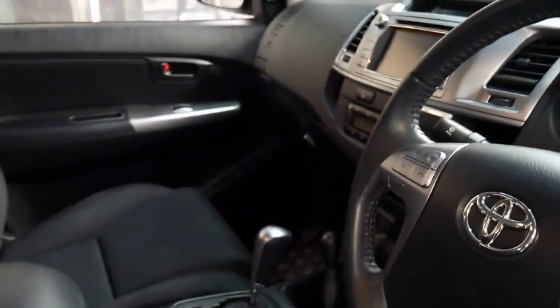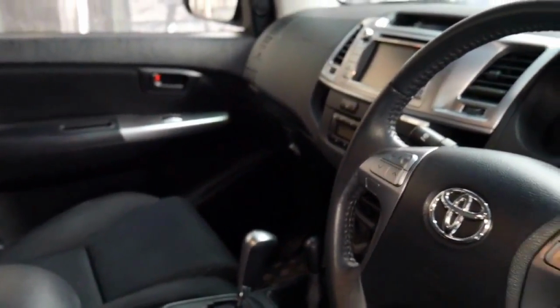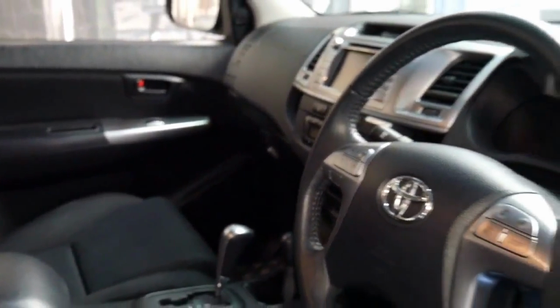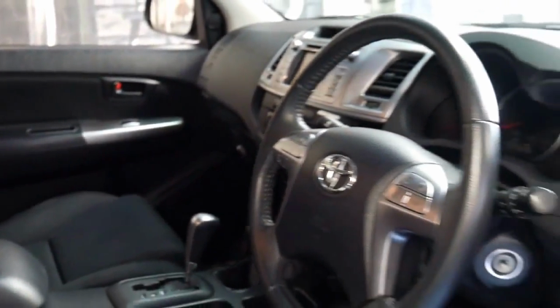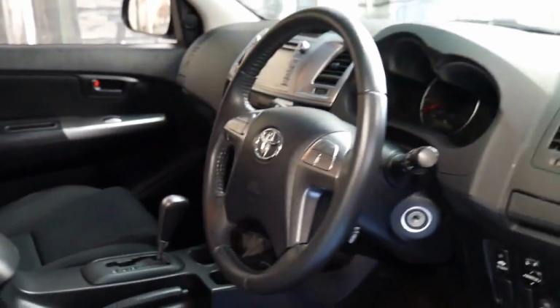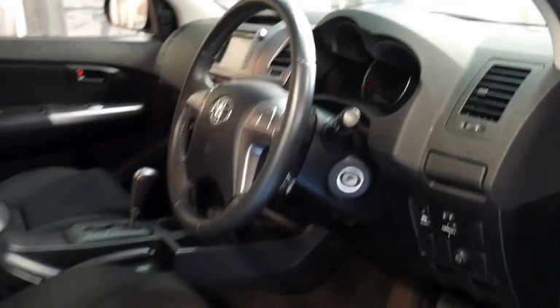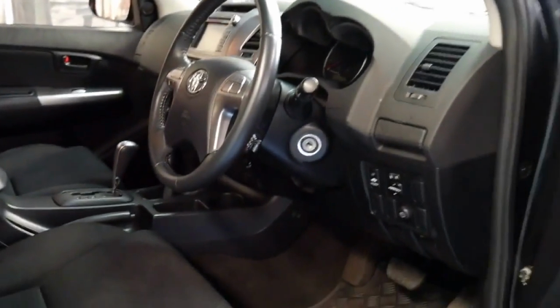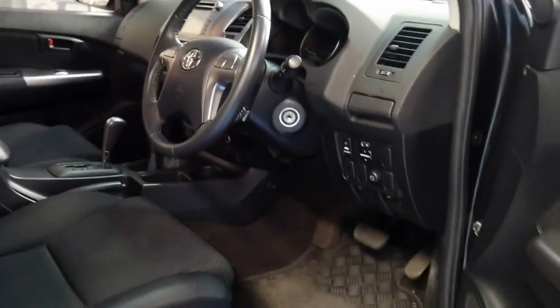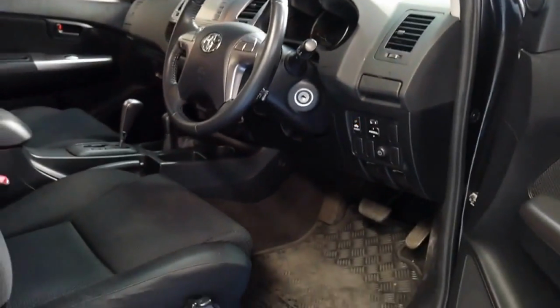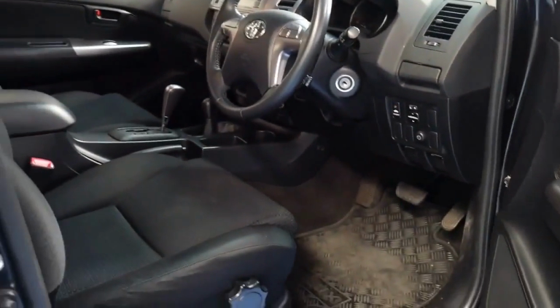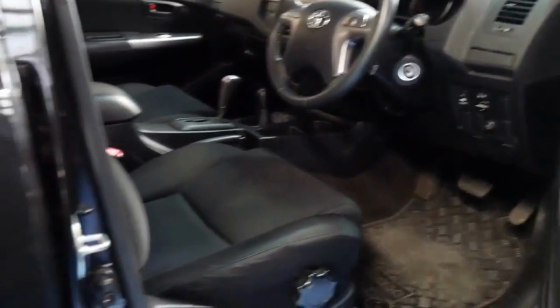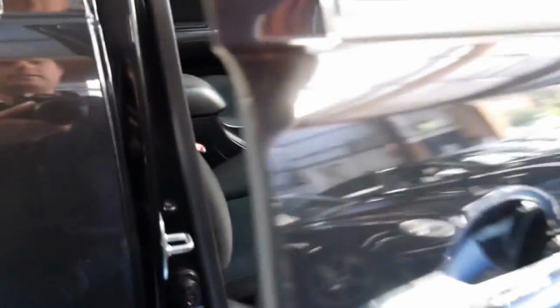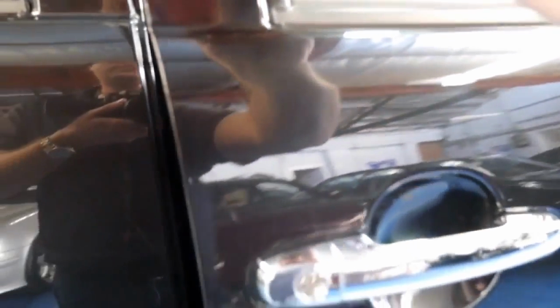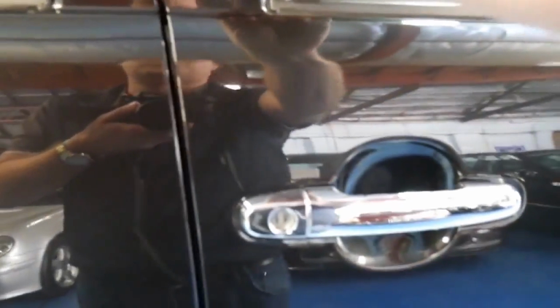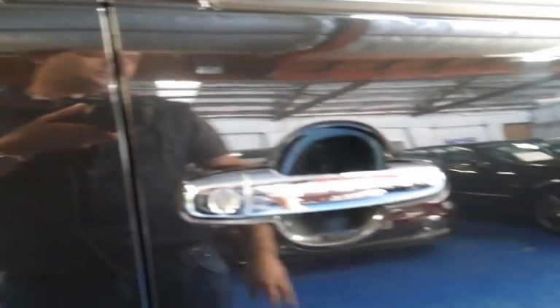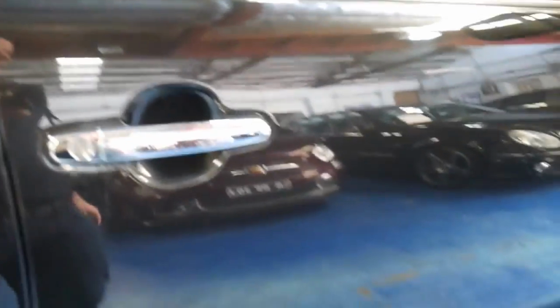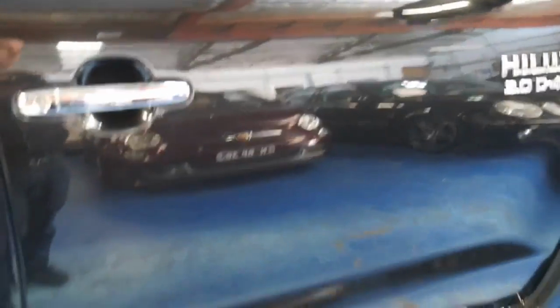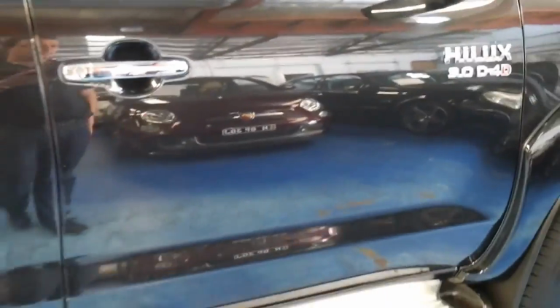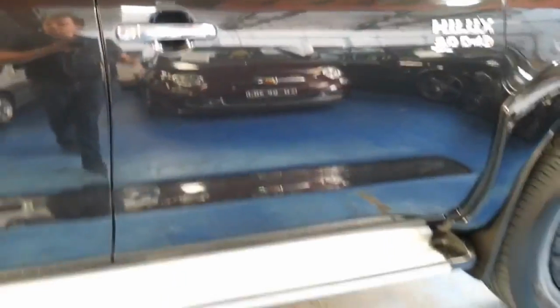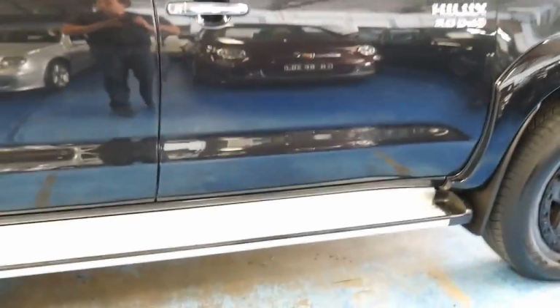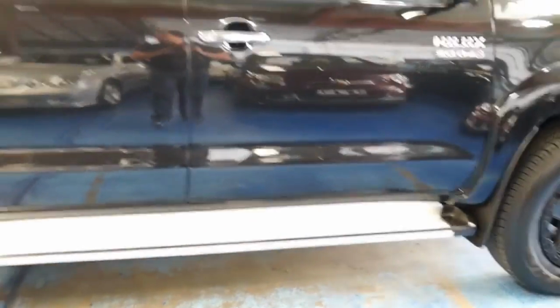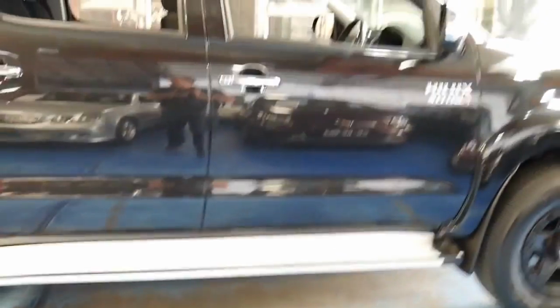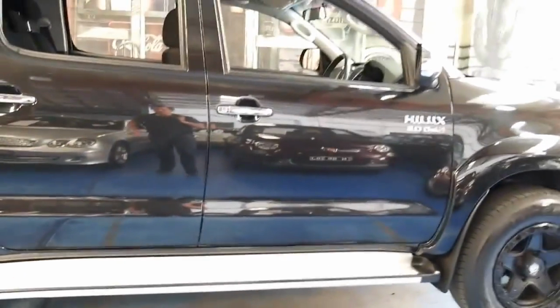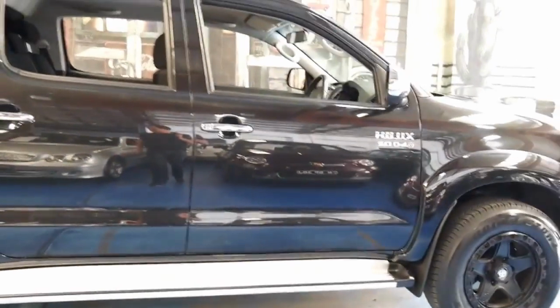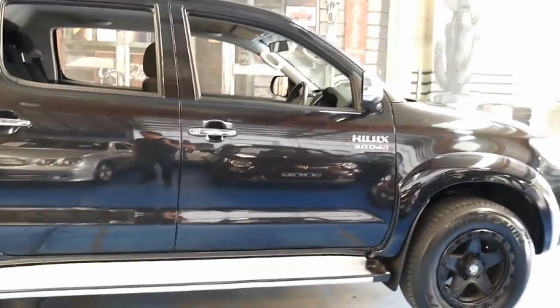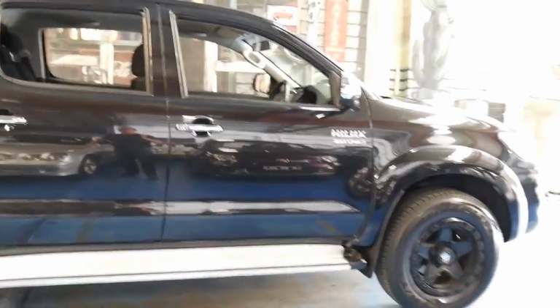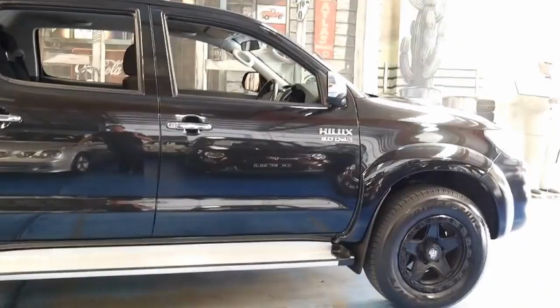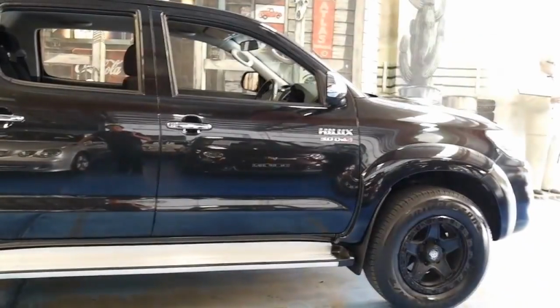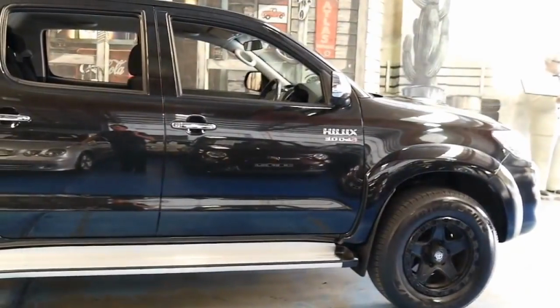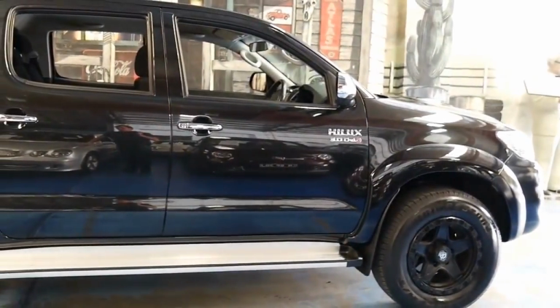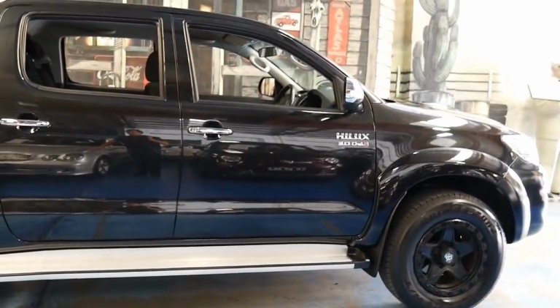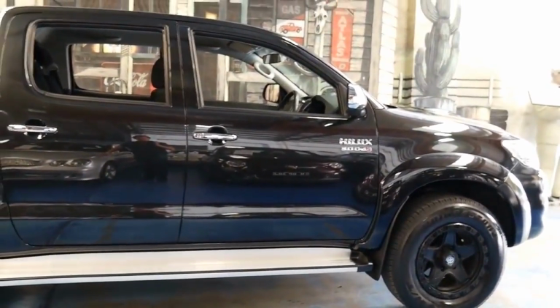It's also got the newer 5-speed gearbox and it's done just 89,000 kilometres since new, which is not only very low for a diesel — it's incredibly low for any Toyota Hilux.